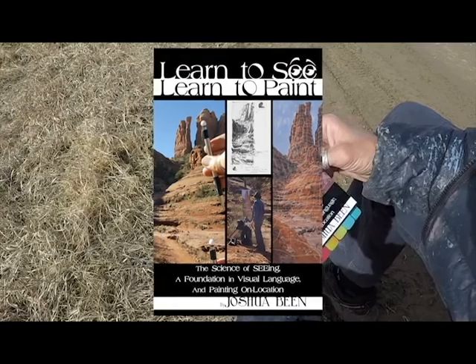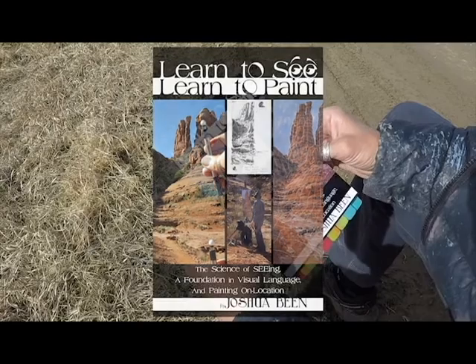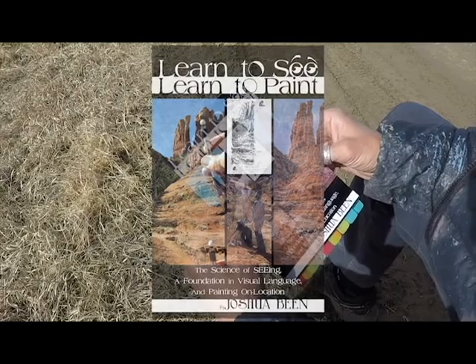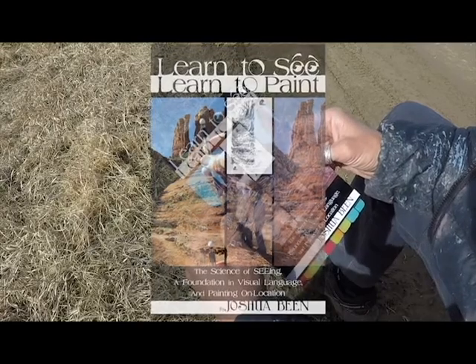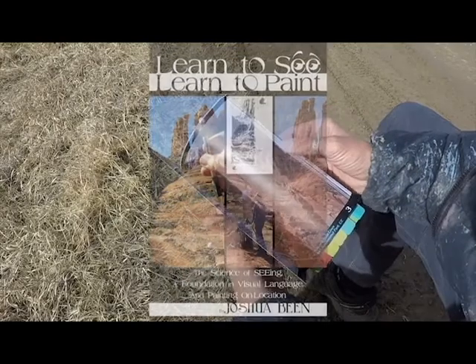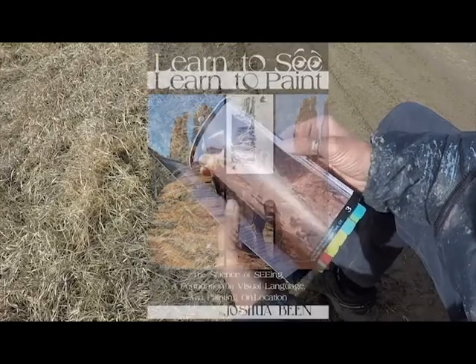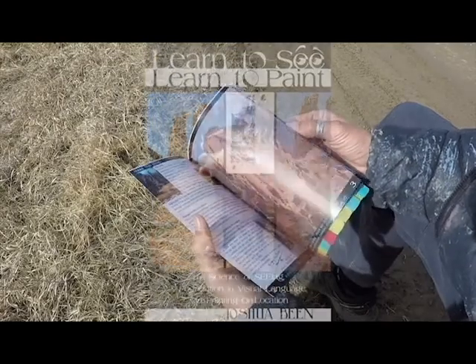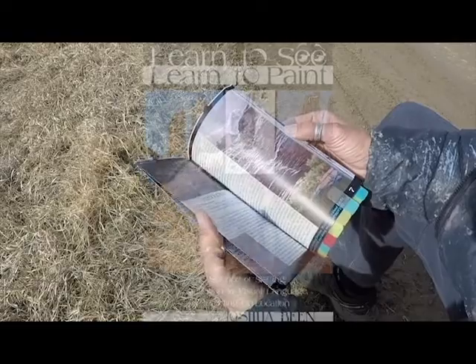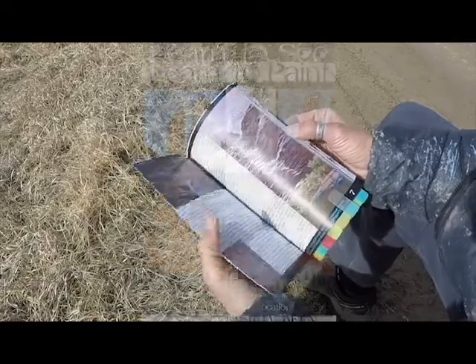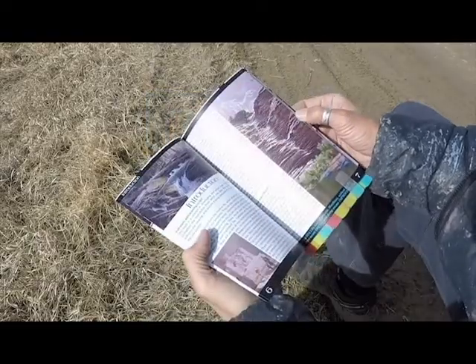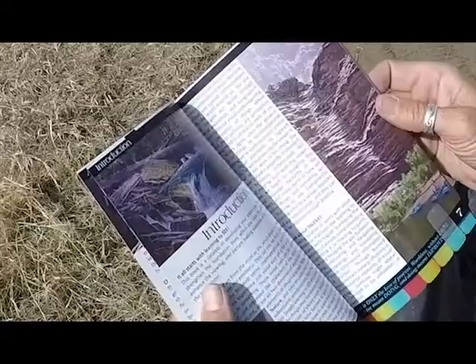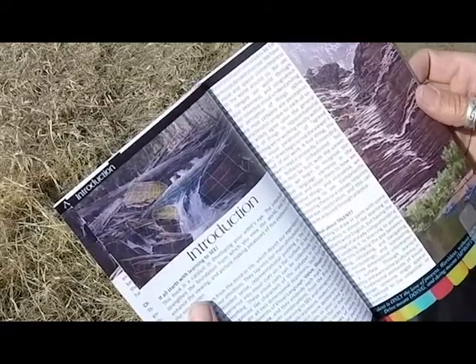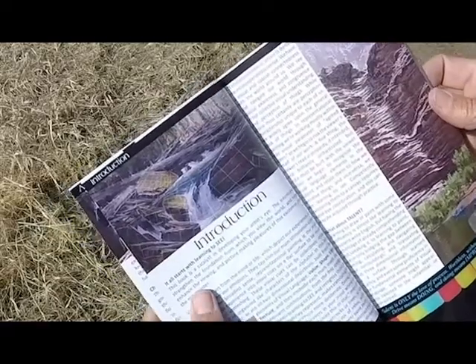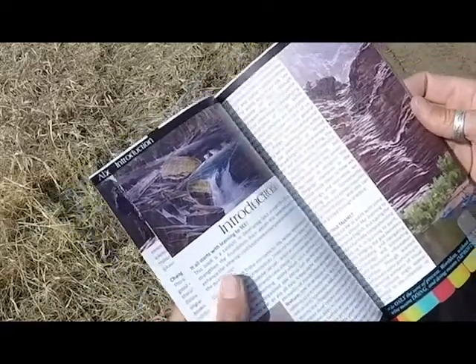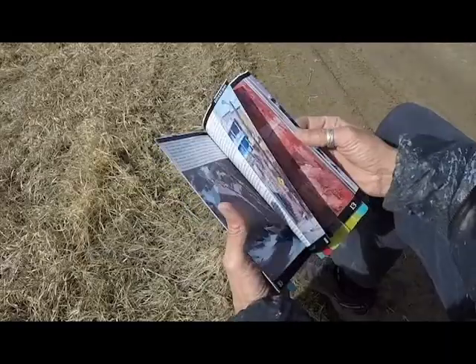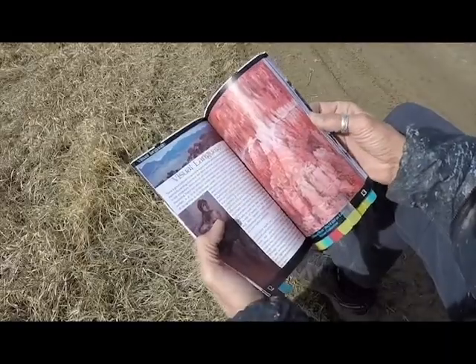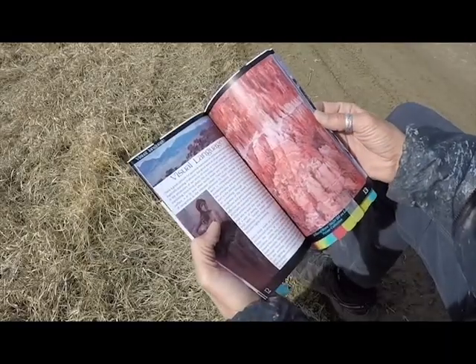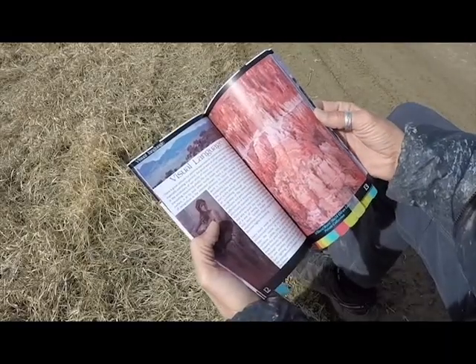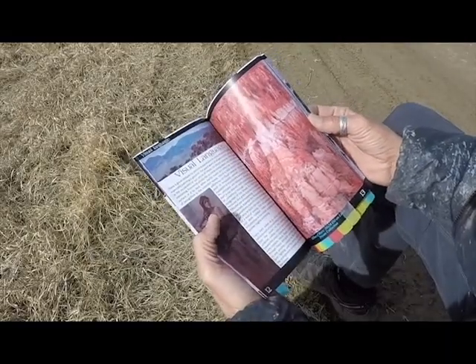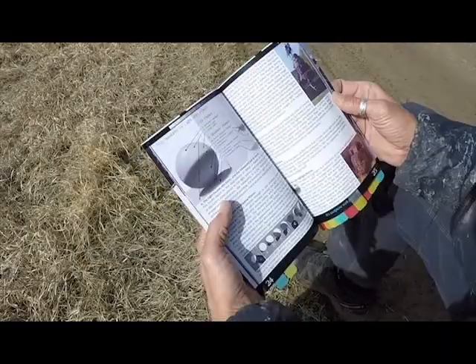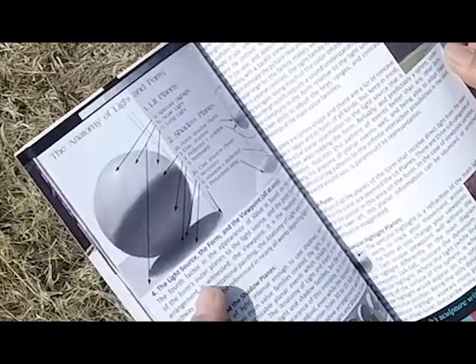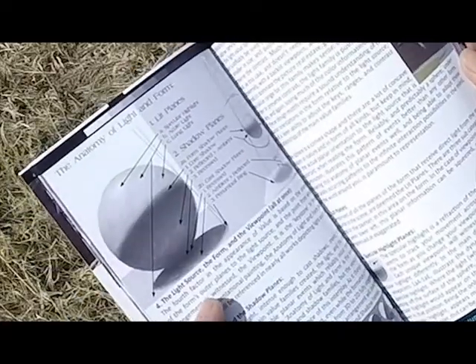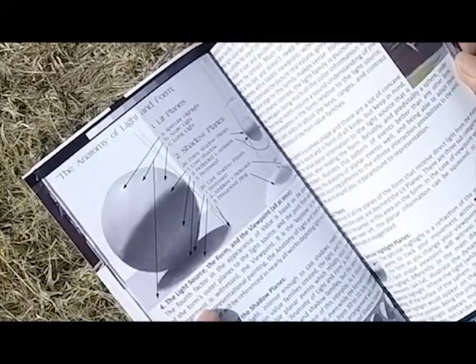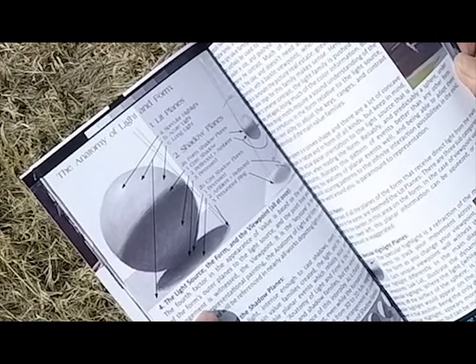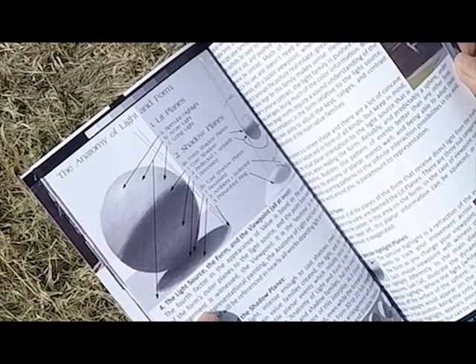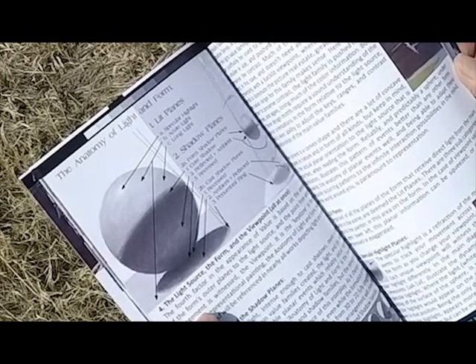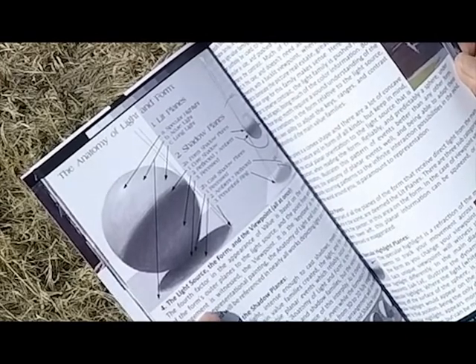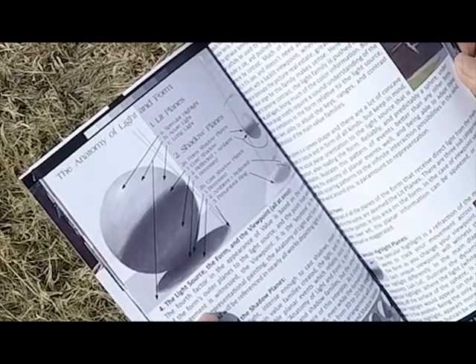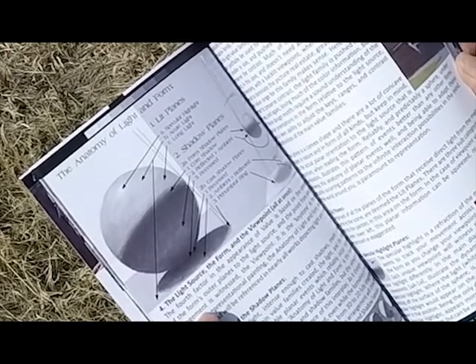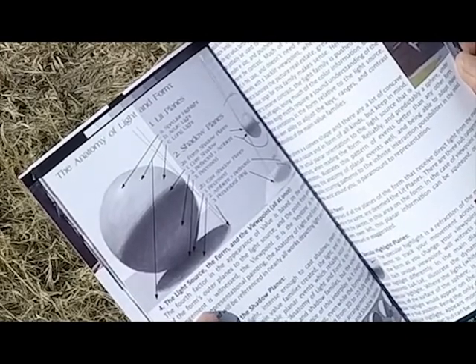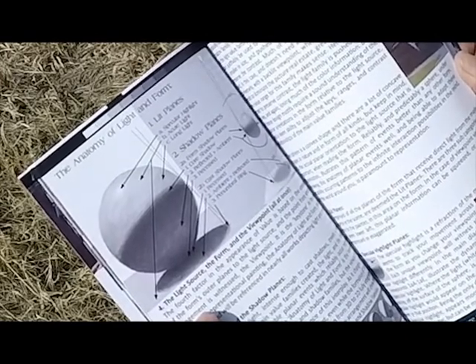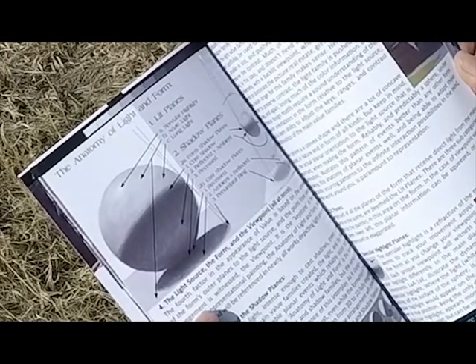Got my book in — got tons of information here. Here's the intro to visual language. Right here's the key to the kingdom: the anatomy of the light and form.